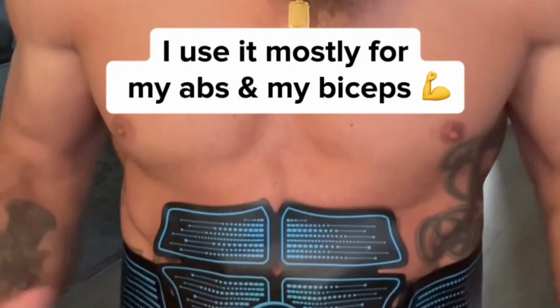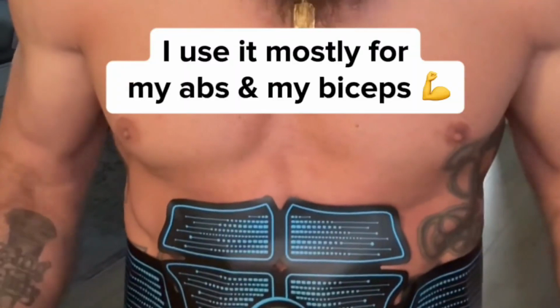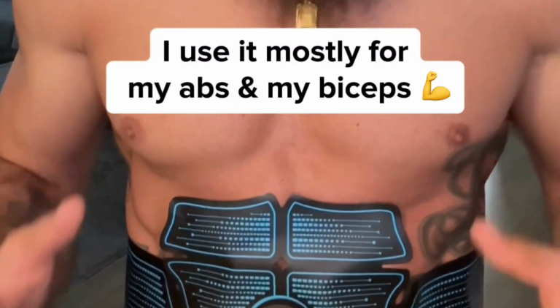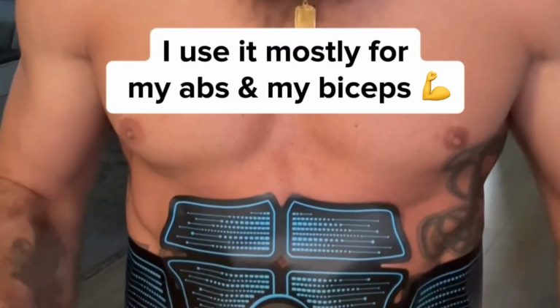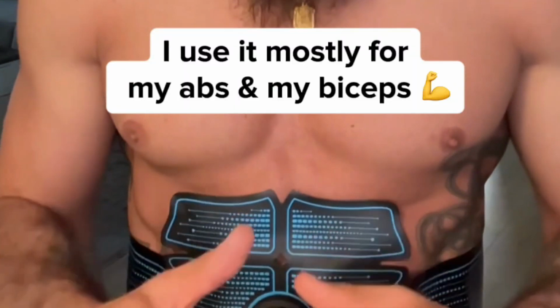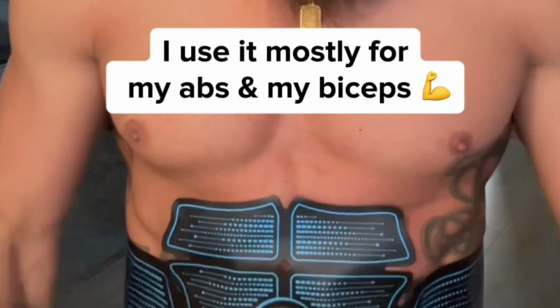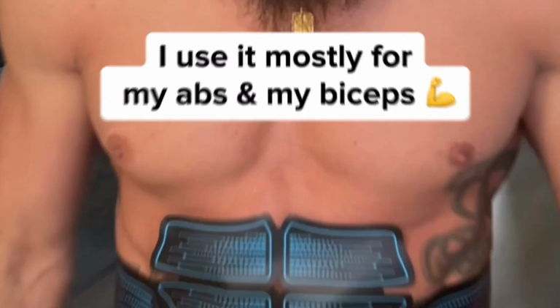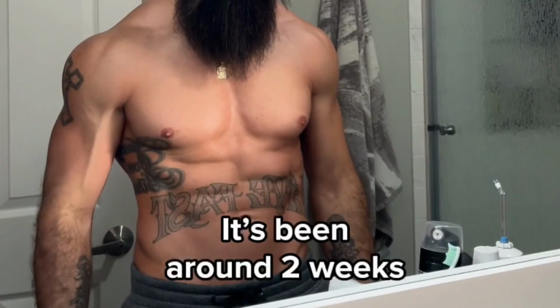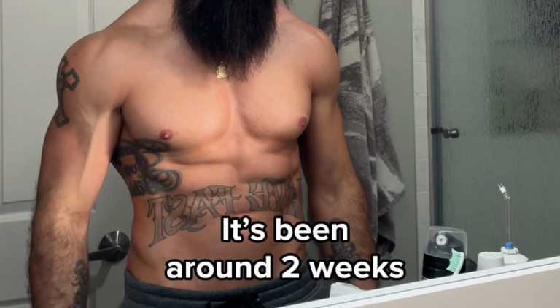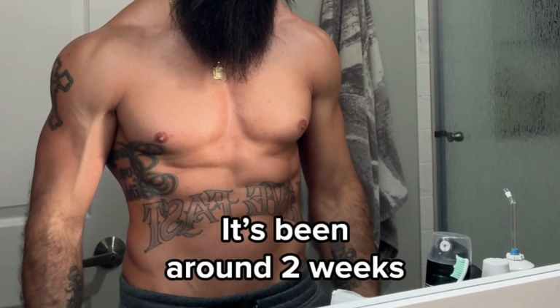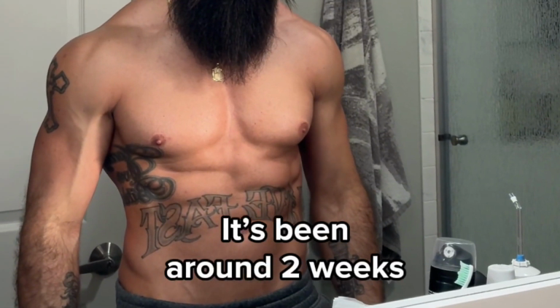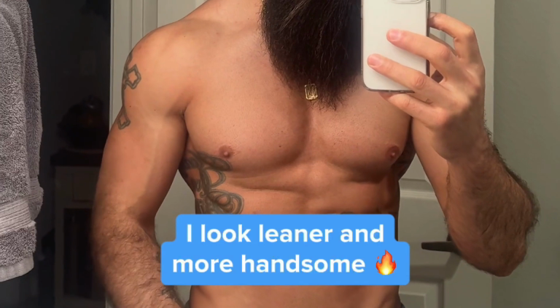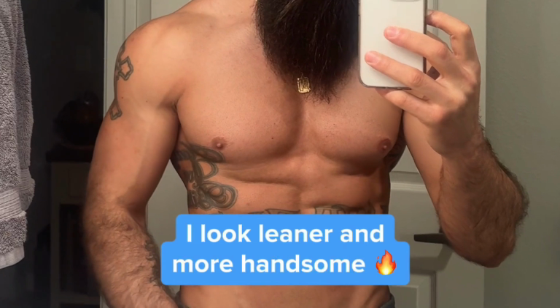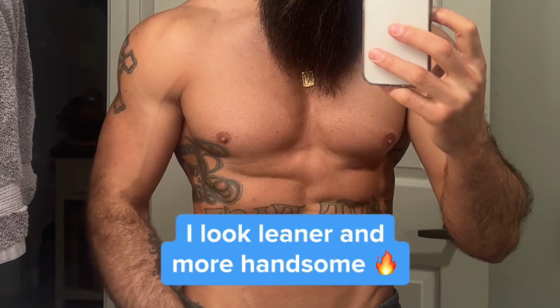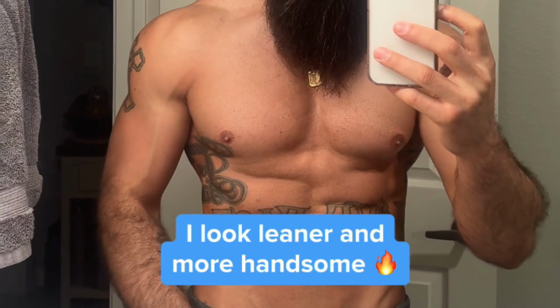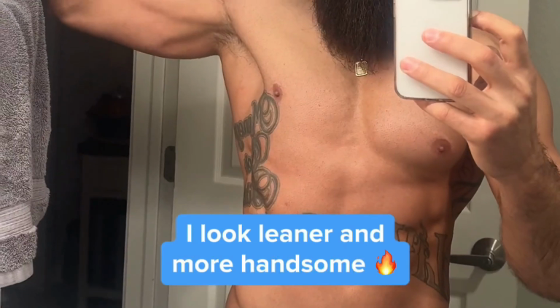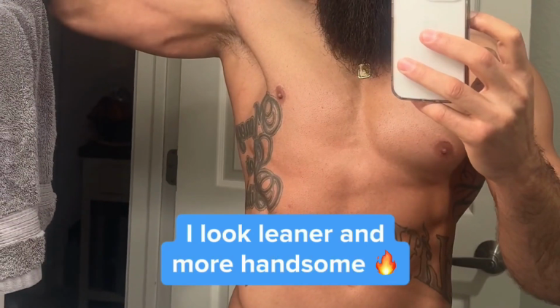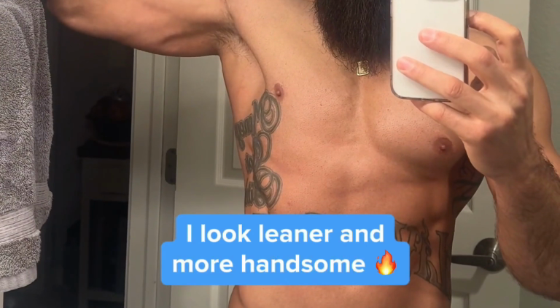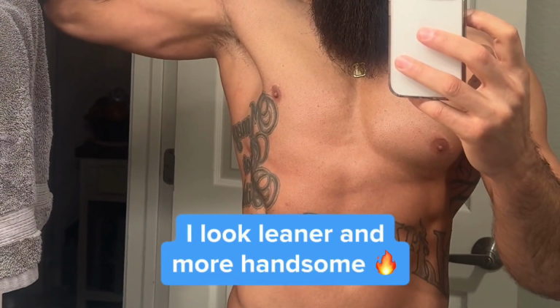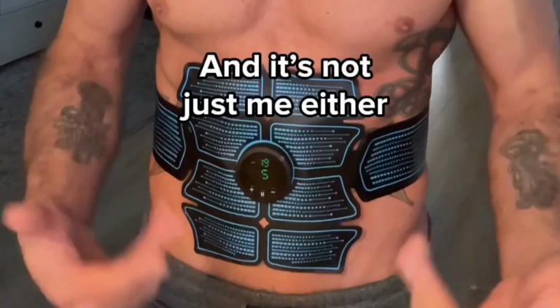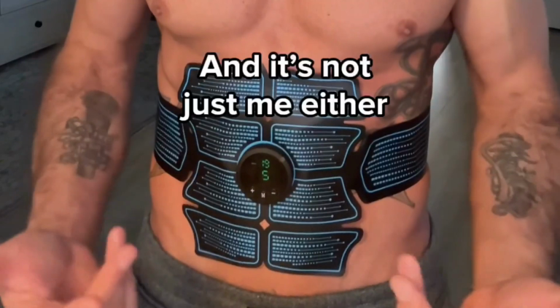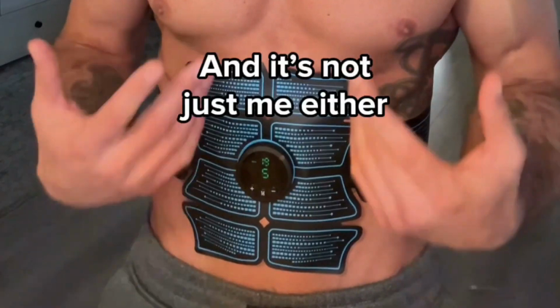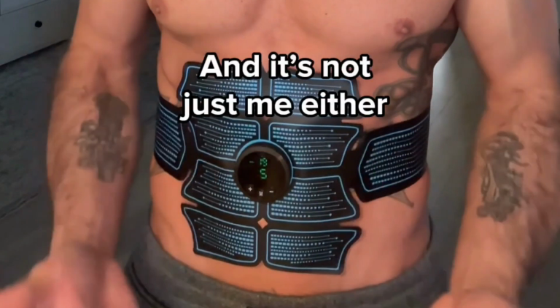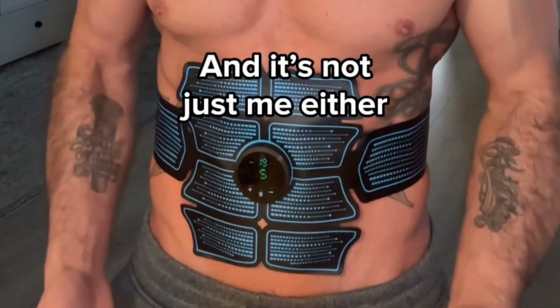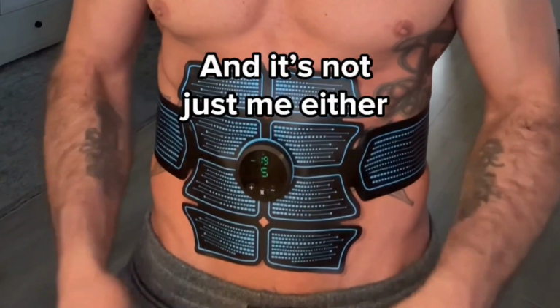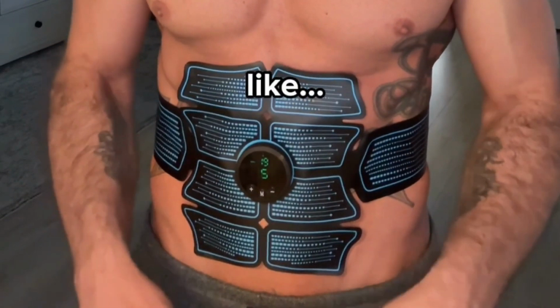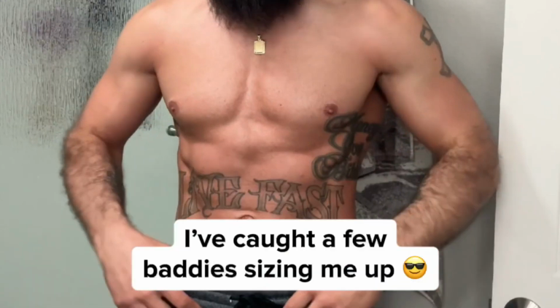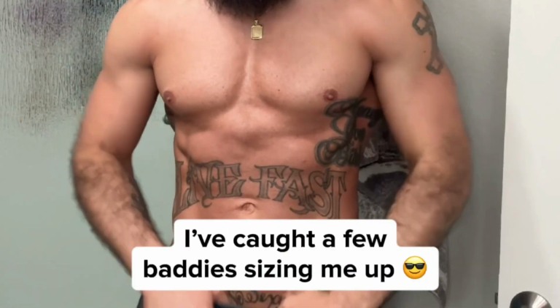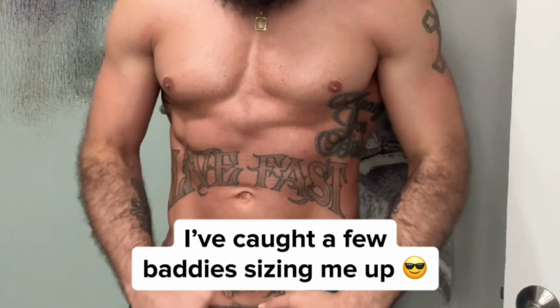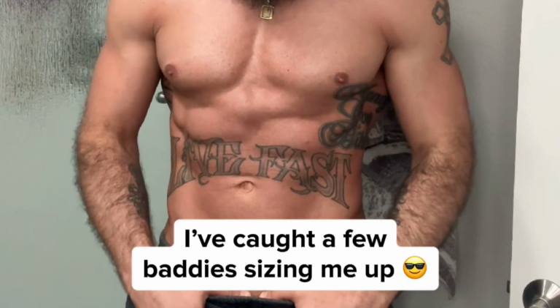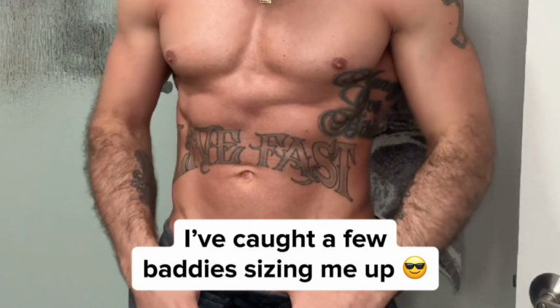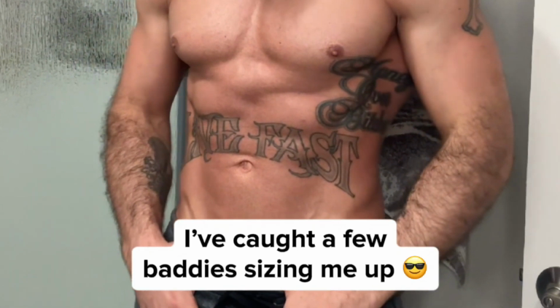I use it mostly for my abs and my biceps. It's been around two weeks, and I definitely look leaner and more handsome when looking in the mirror. And it's not just me either — I've caught a few baddies sizing me up at the gym.